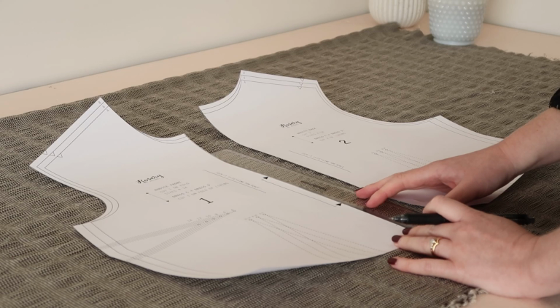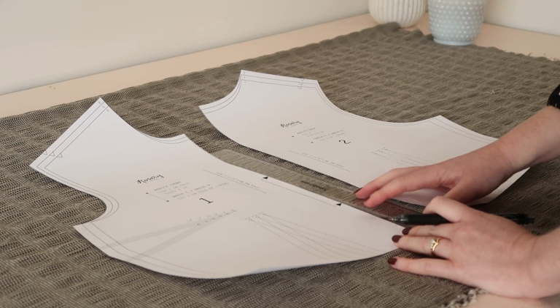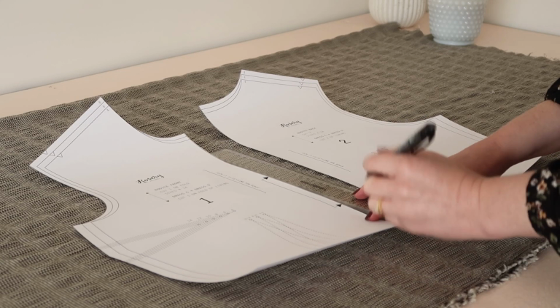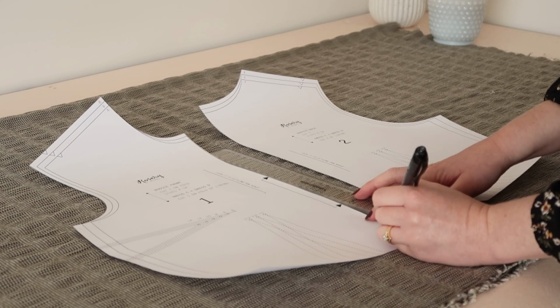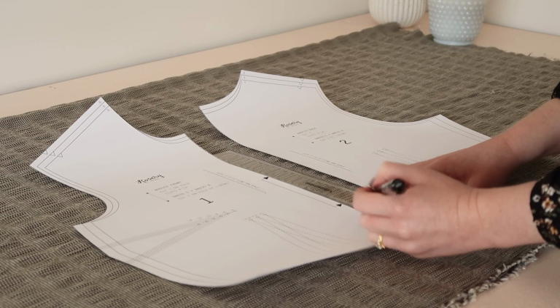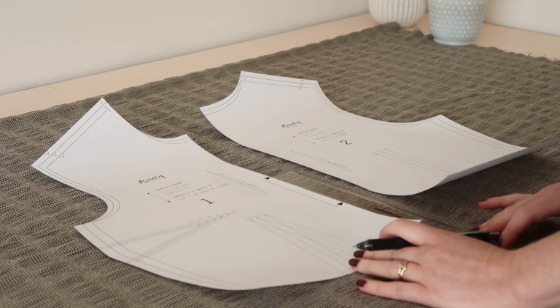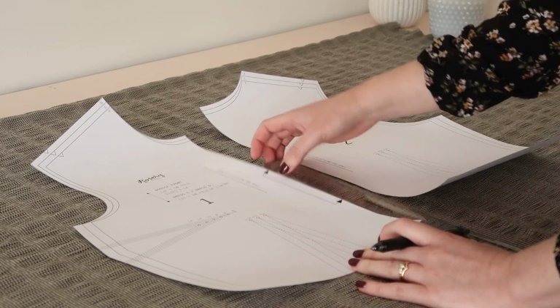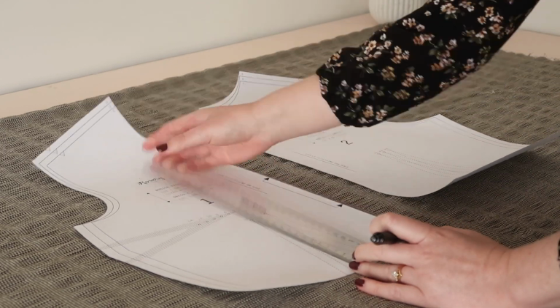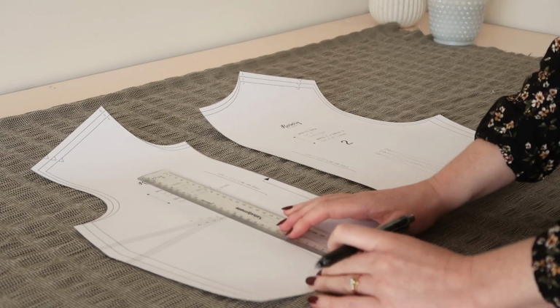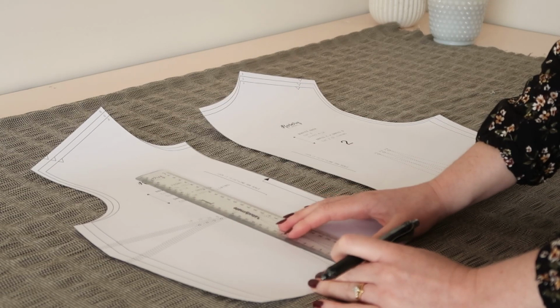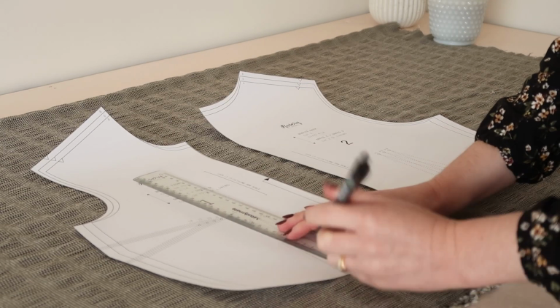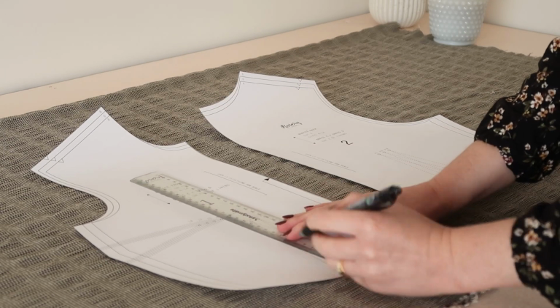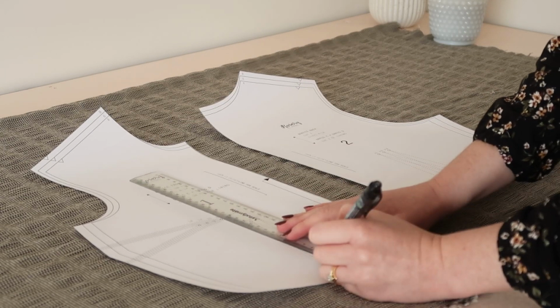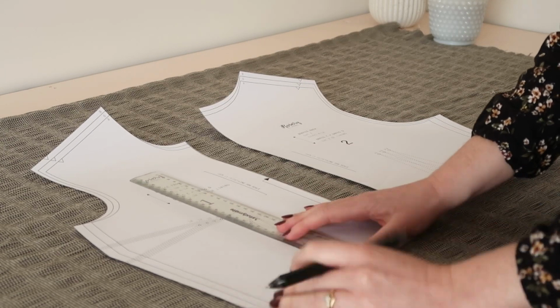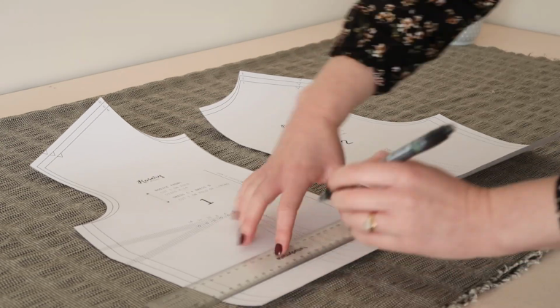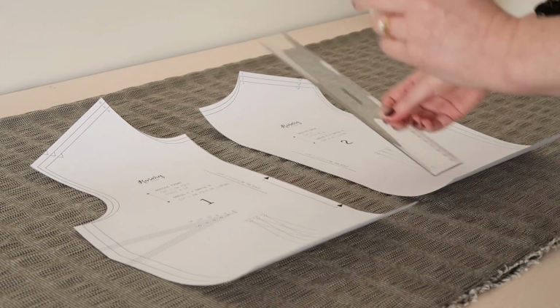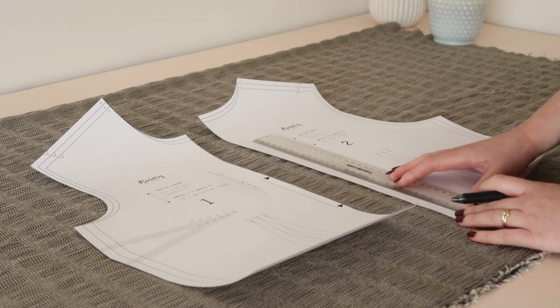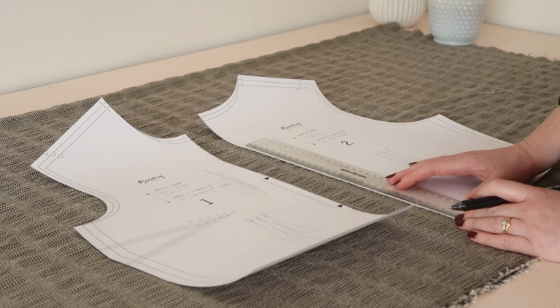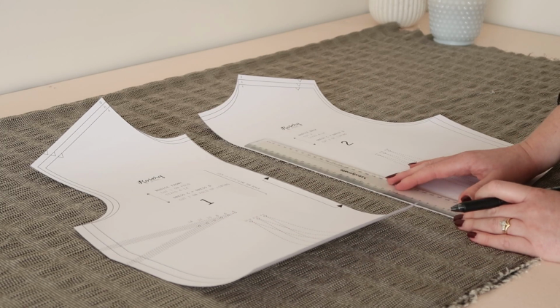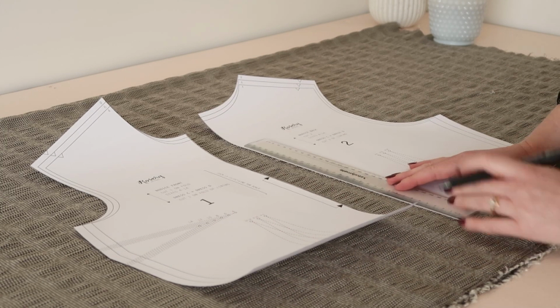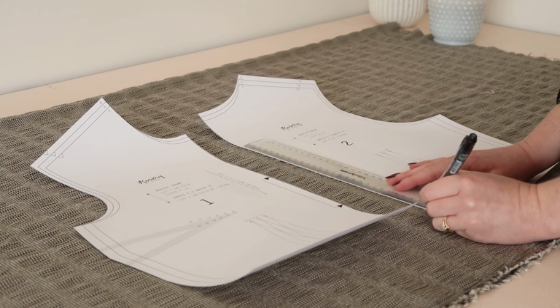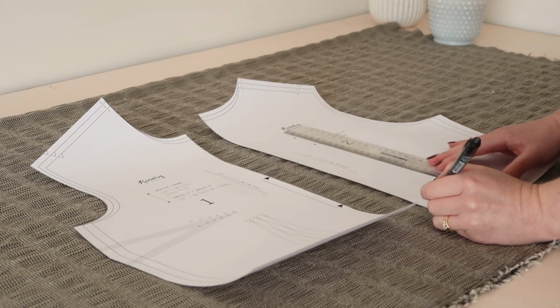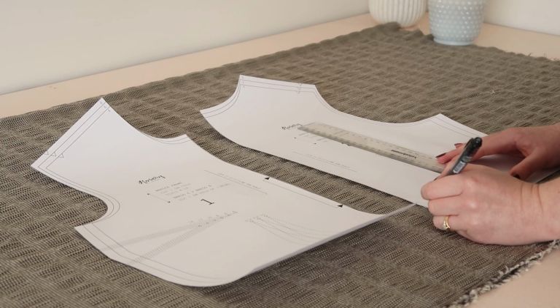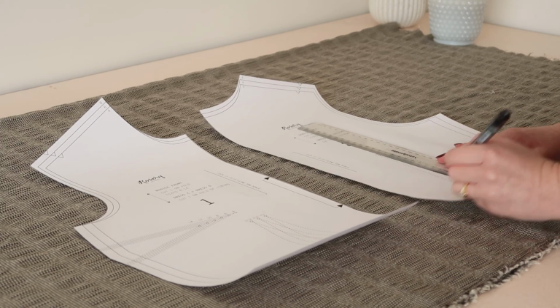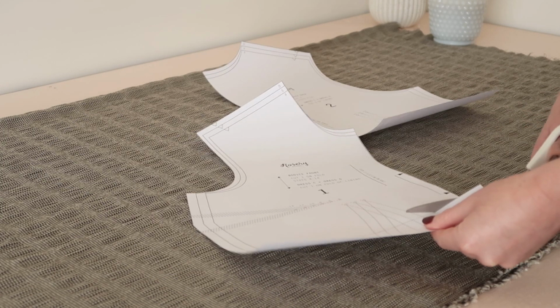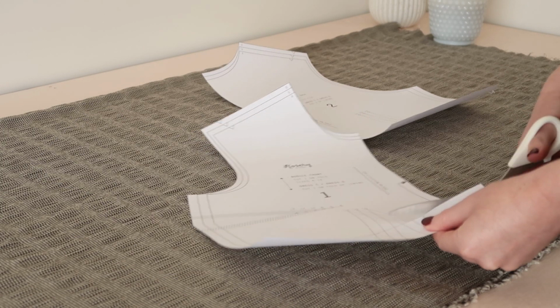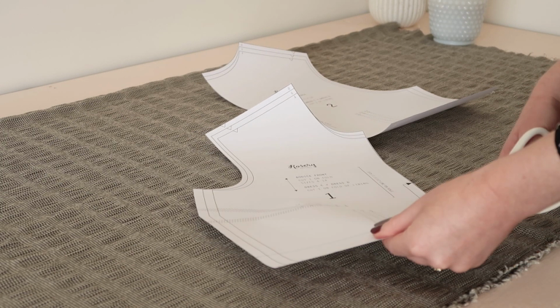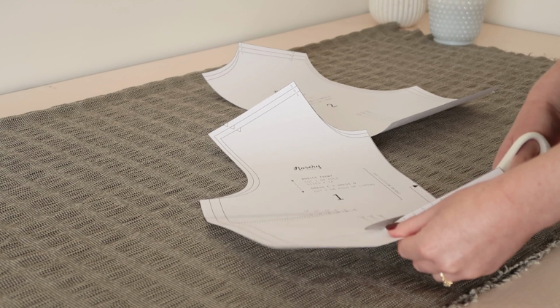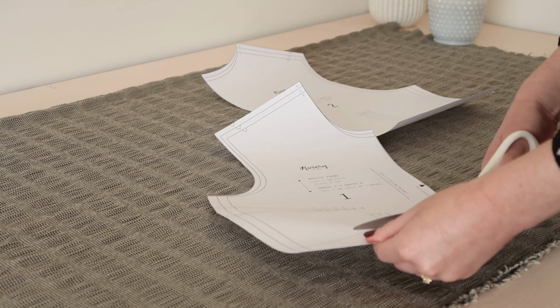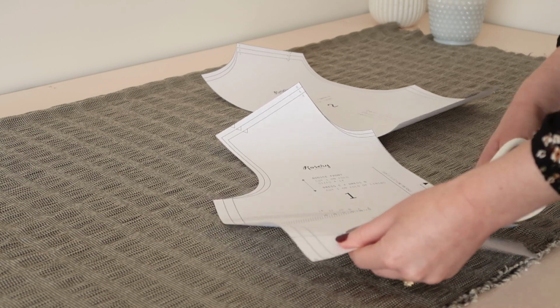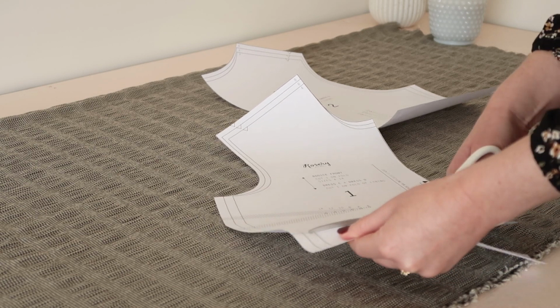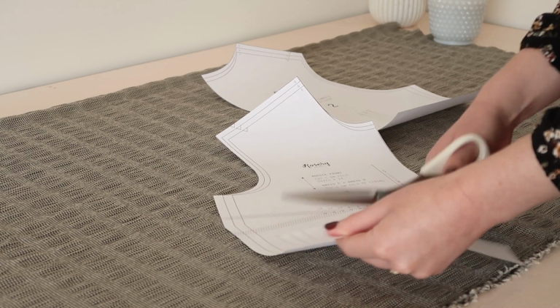Start by taking the bodice front and back template pieces of the Rosa pattern and shorten them both by five centimetres or two inches. This part is optional and you could leave the bodice length as it is, but the shorter length will give the finished dress a cute smock look.